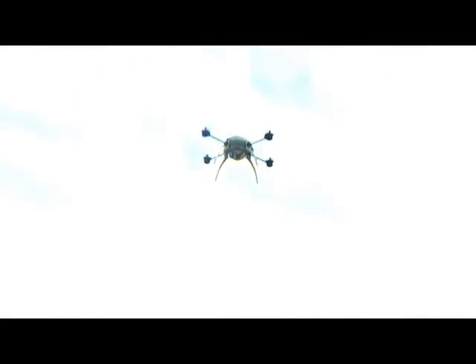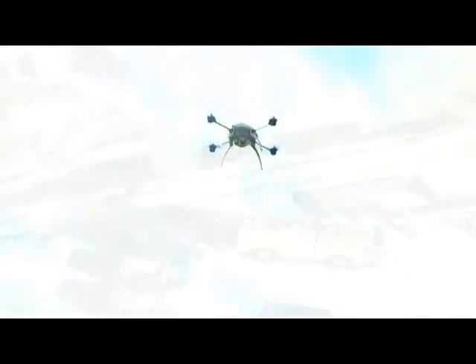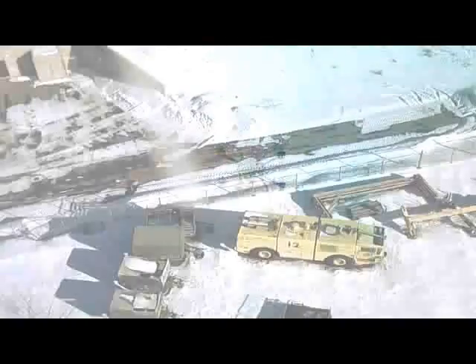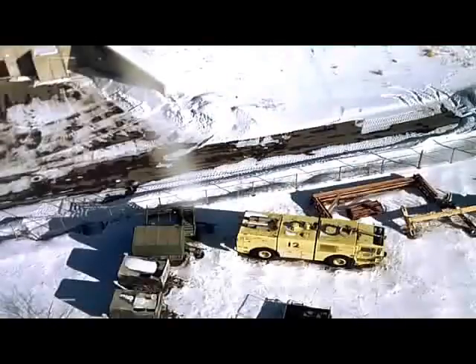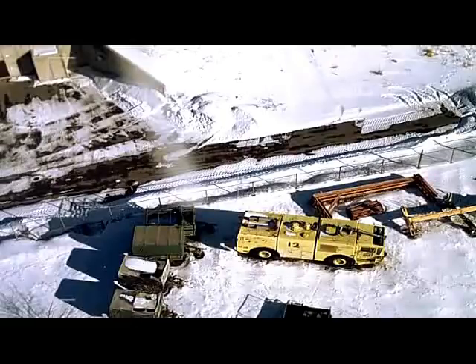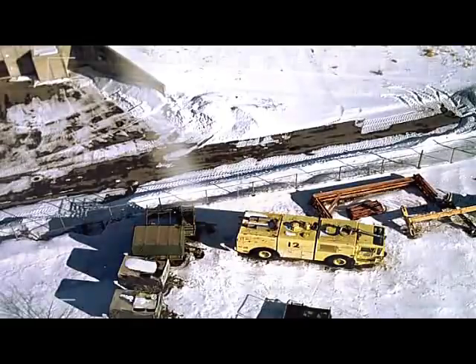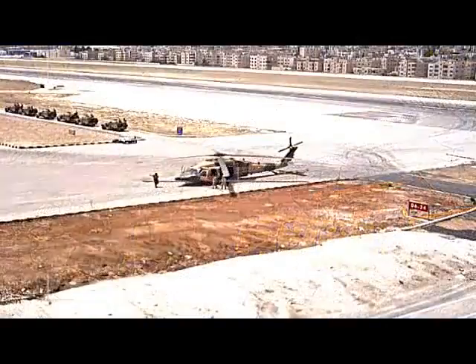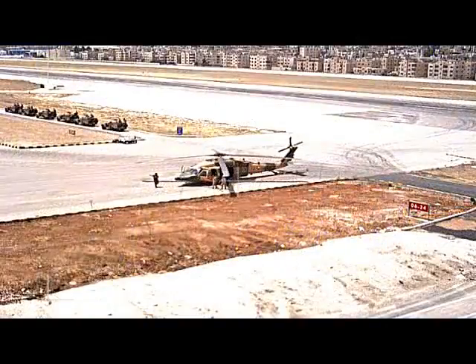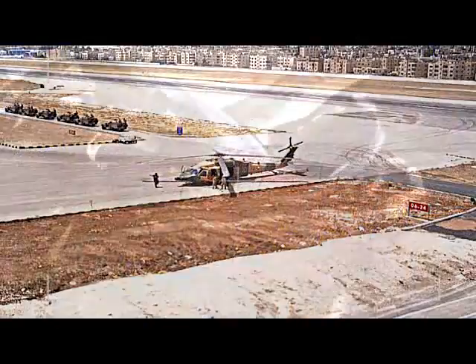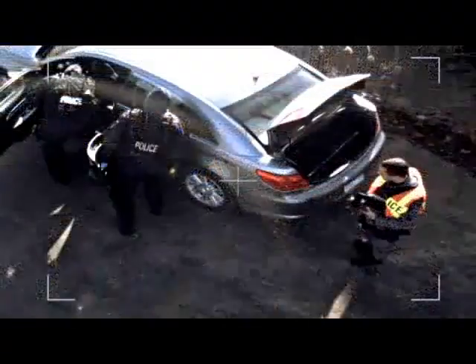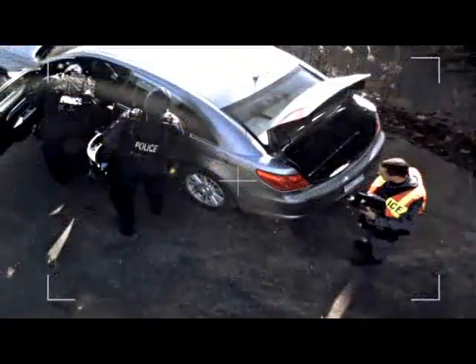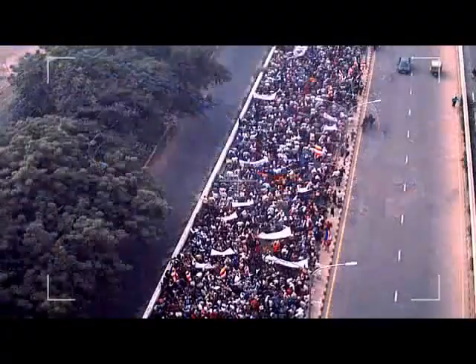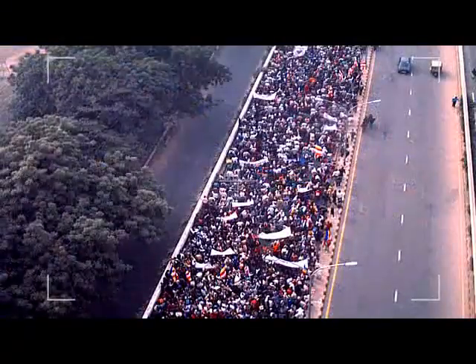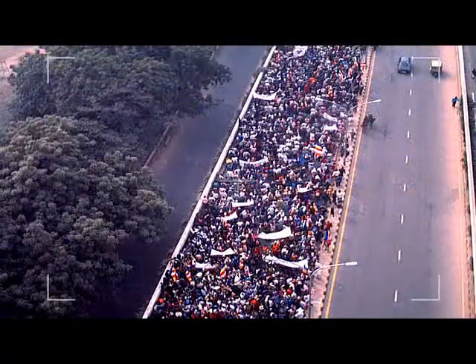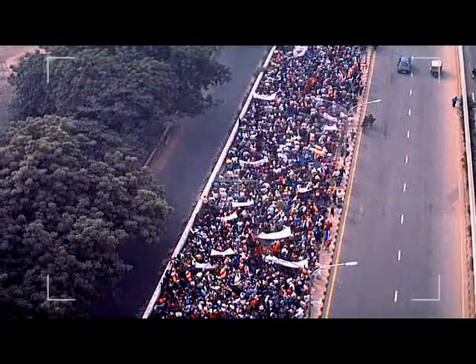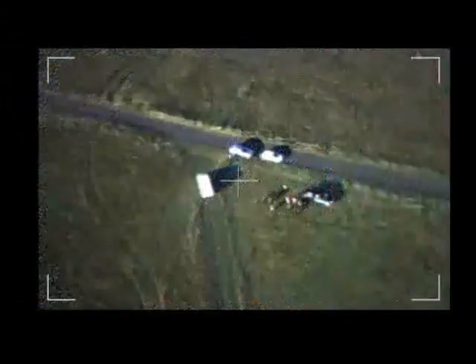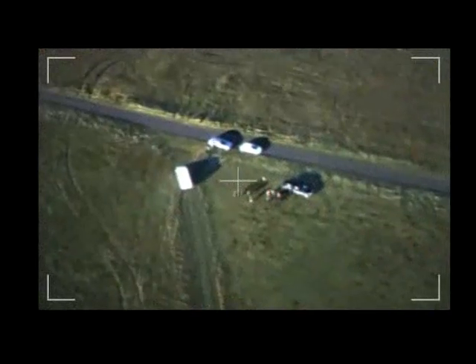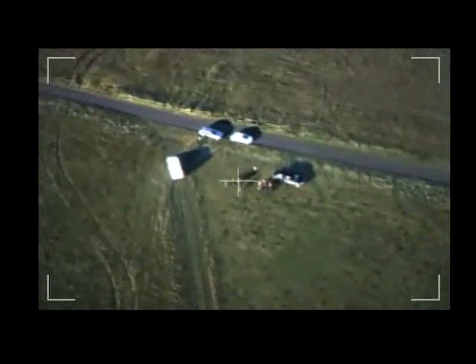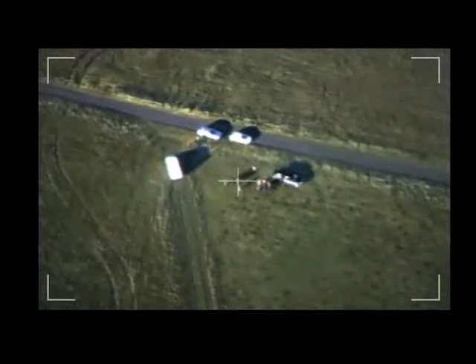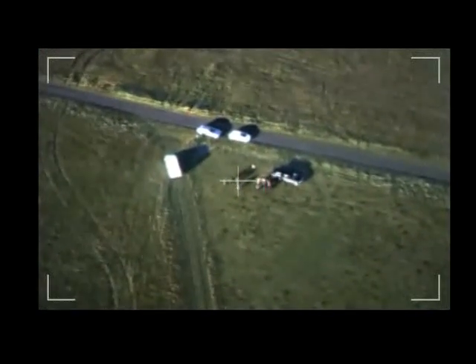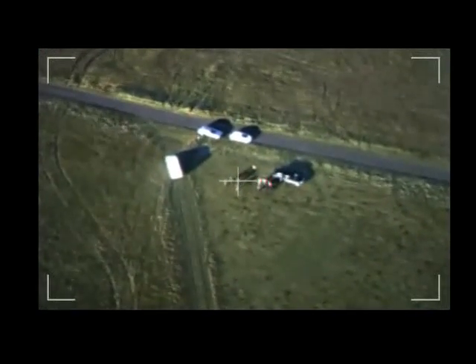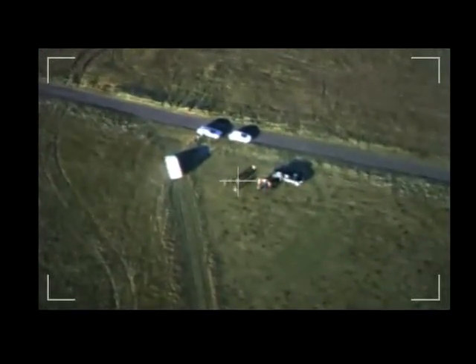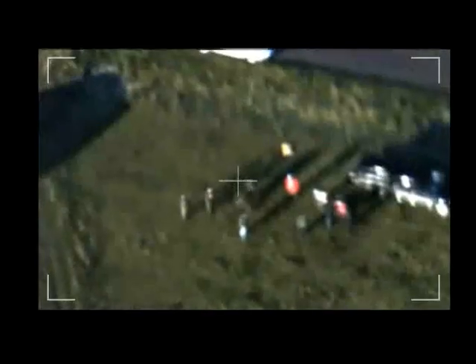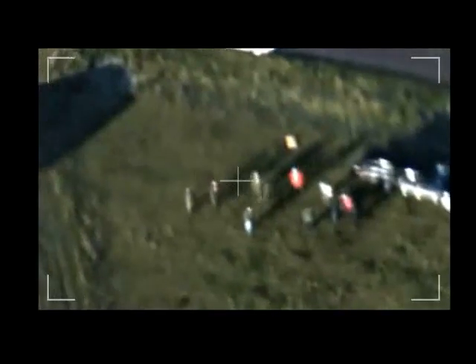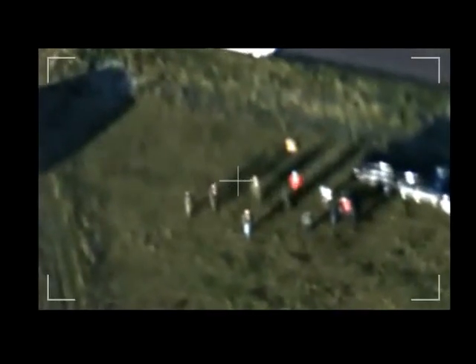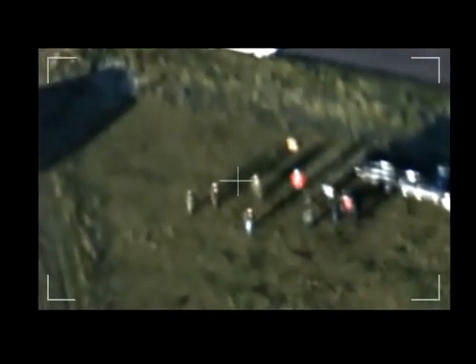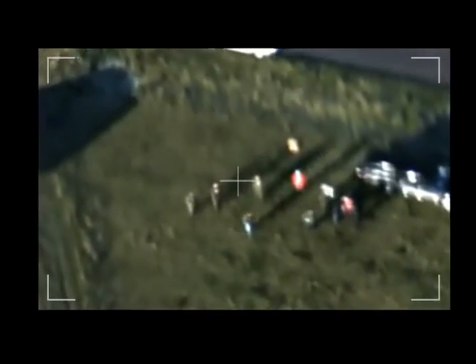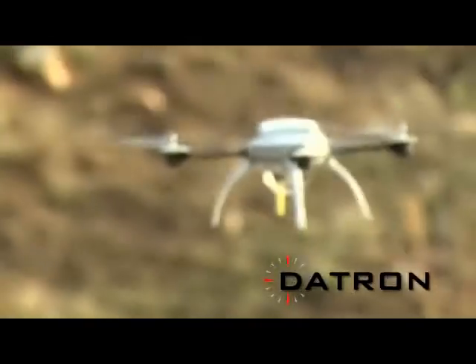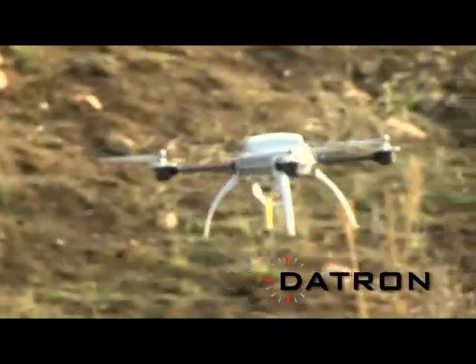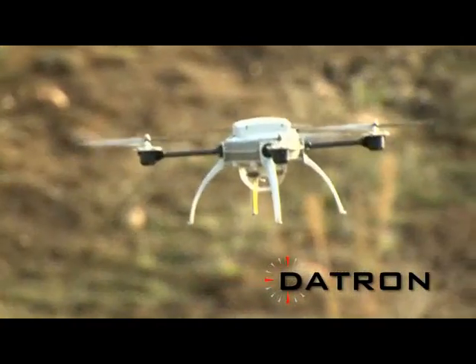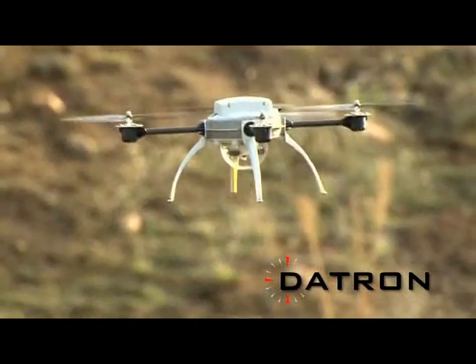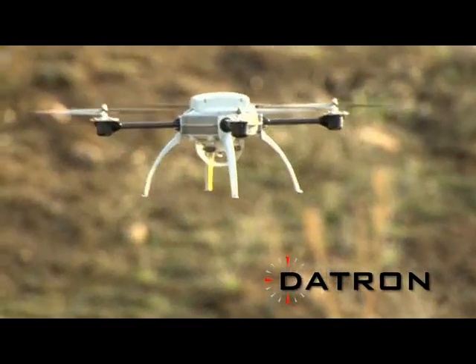High-quality aerial intelligence is essential for many military, law enforcement, and civilian applications. And an easy-to-use, rugged, mission-ready micro-air vehicle would be ideal for many of these functions. Introducing the DATRON Scout.